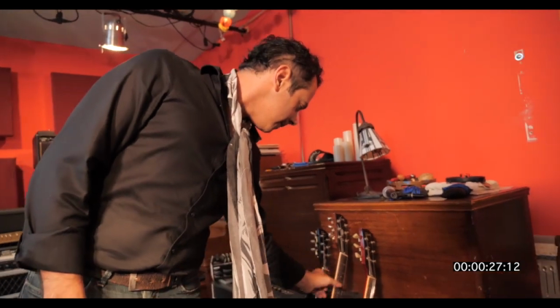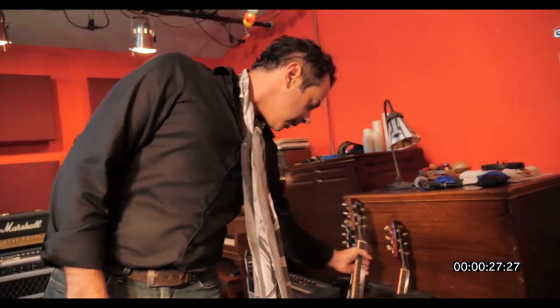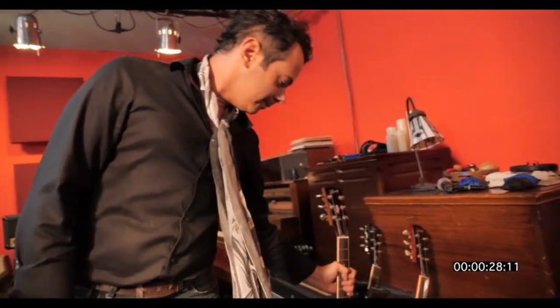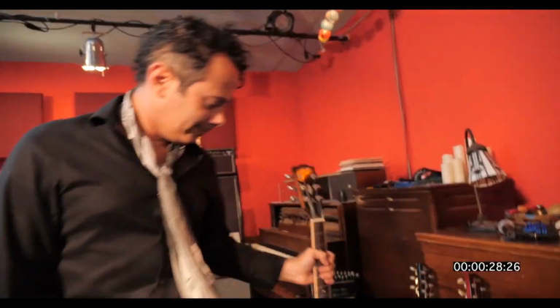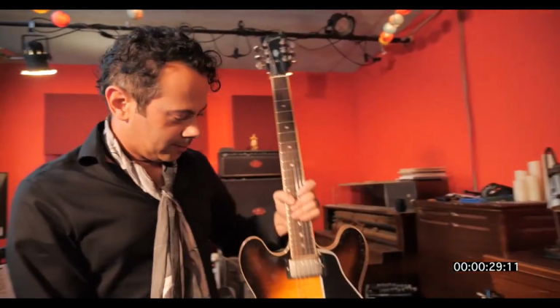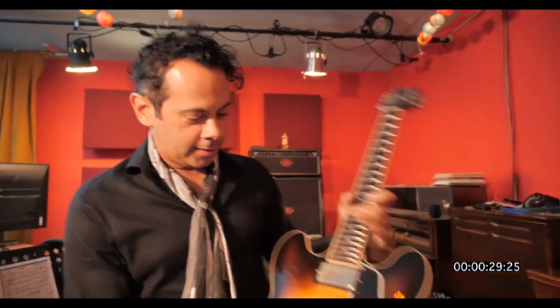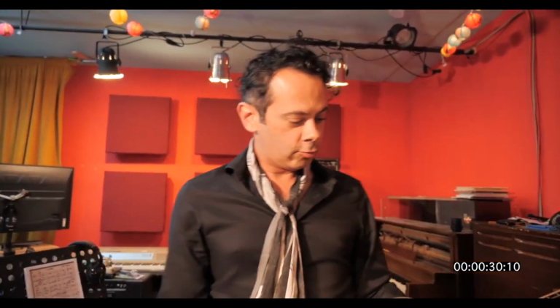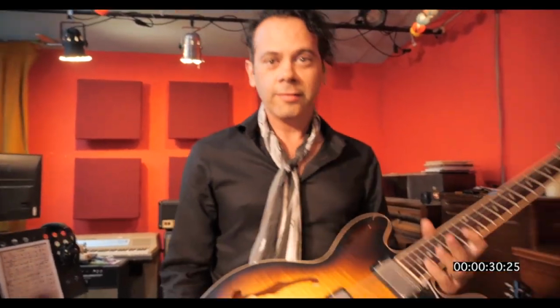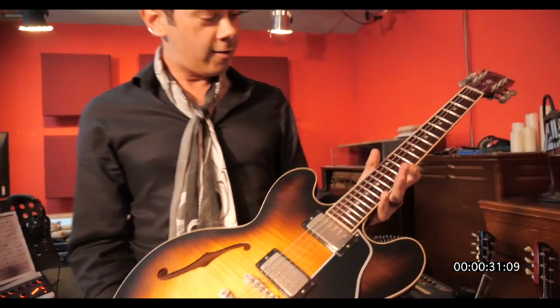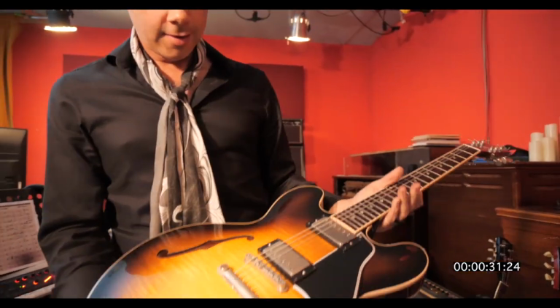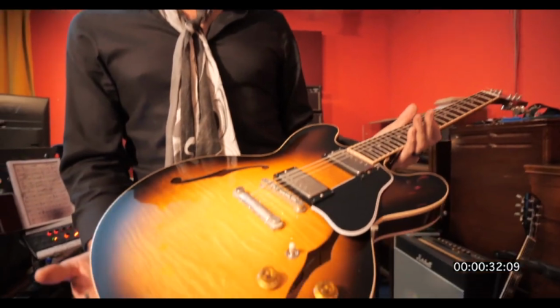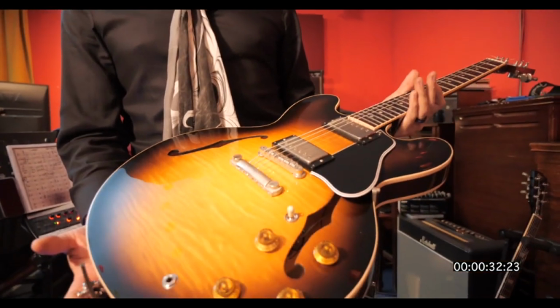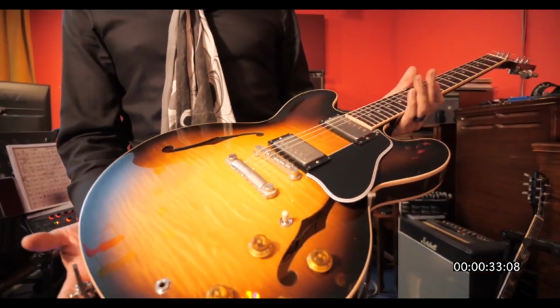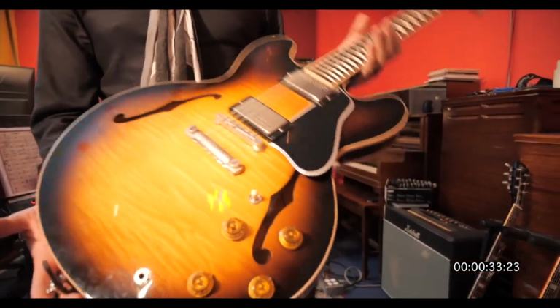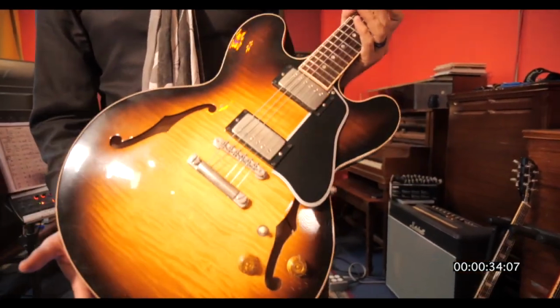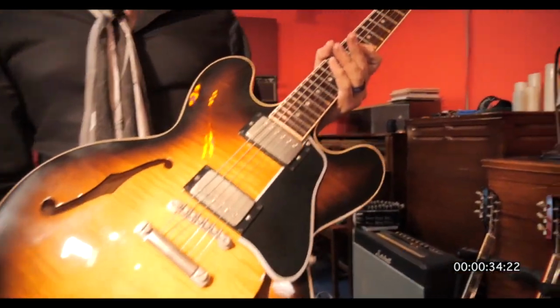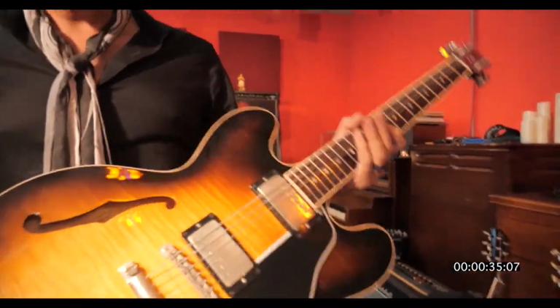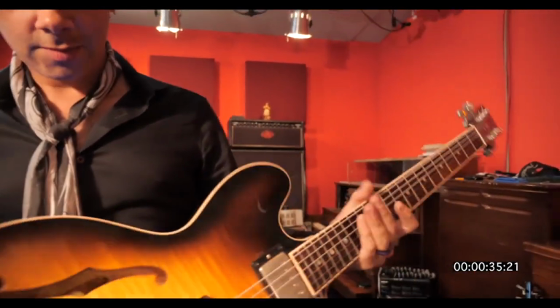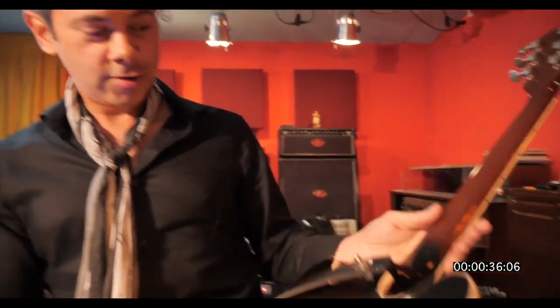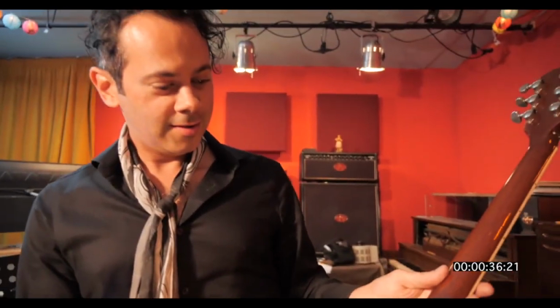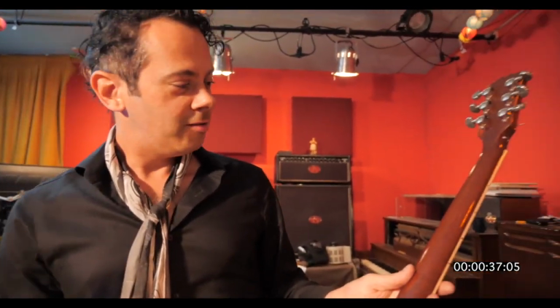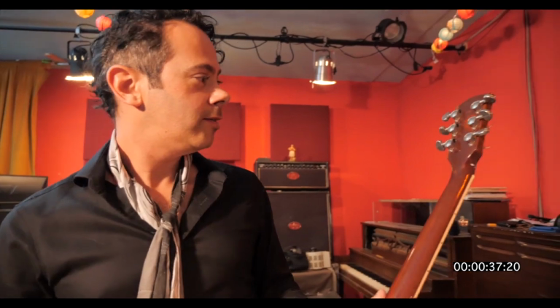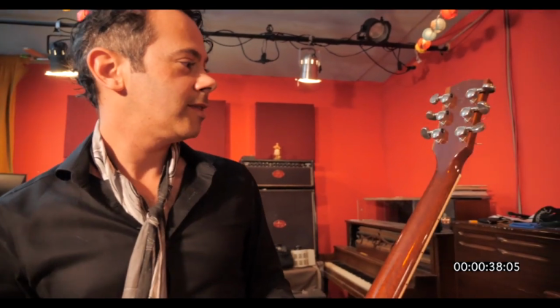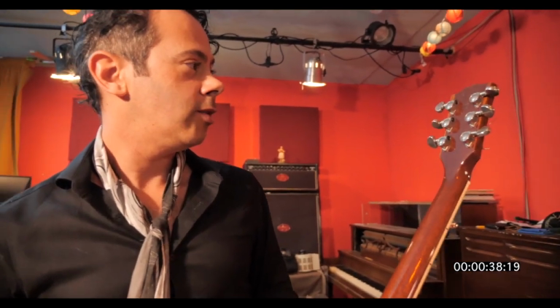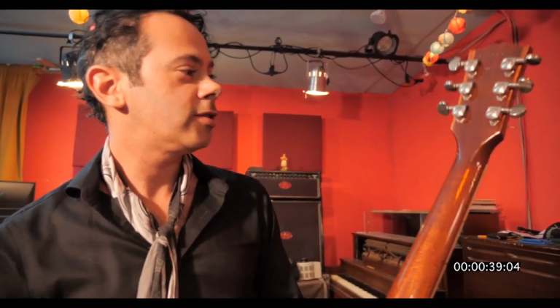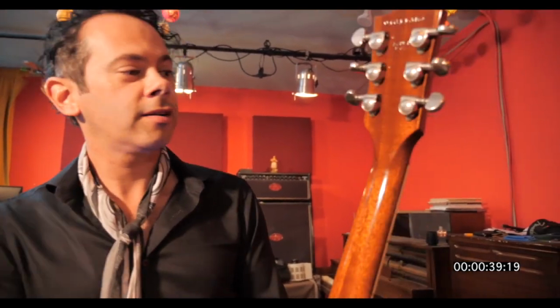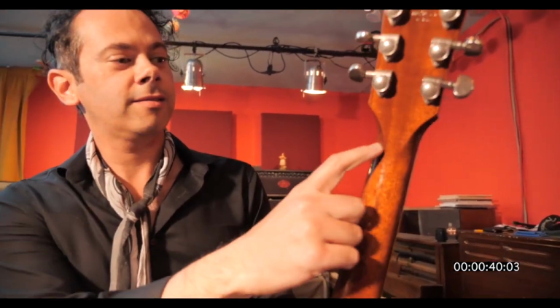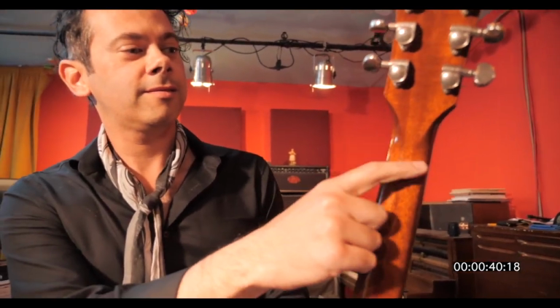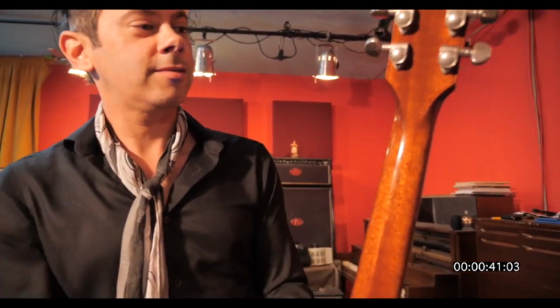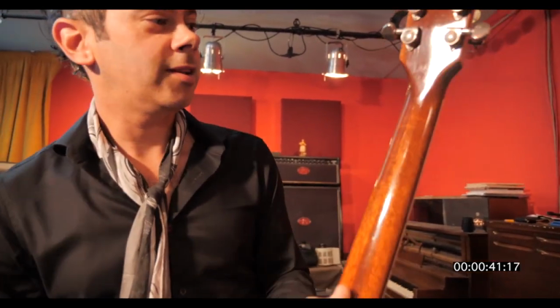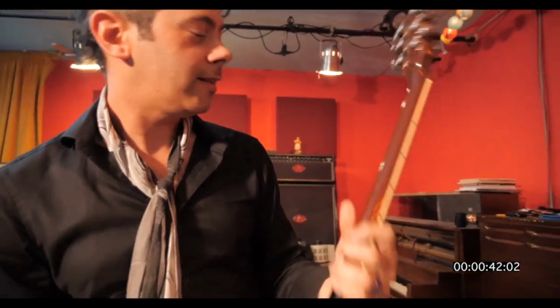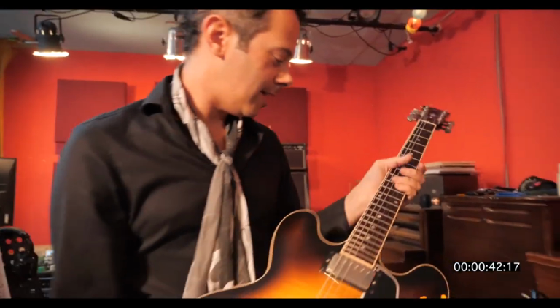Then we got Mr. 335. My wife got this for me, so it has a special value. It's another old guitar — a little cracked neck.